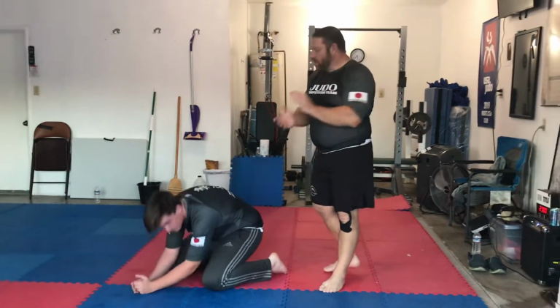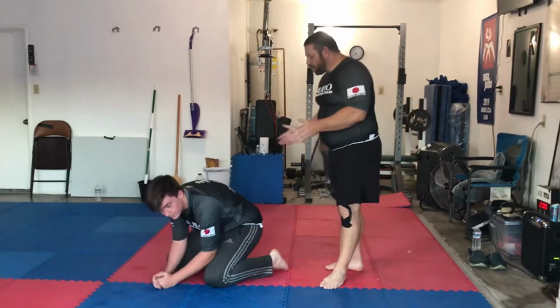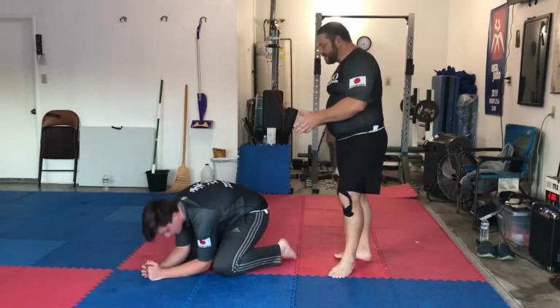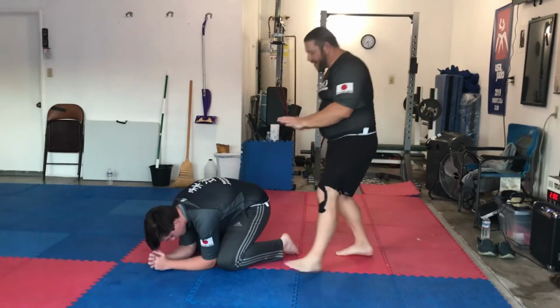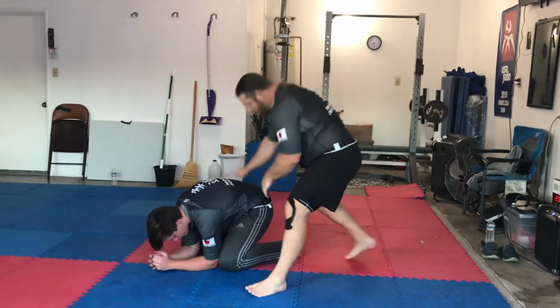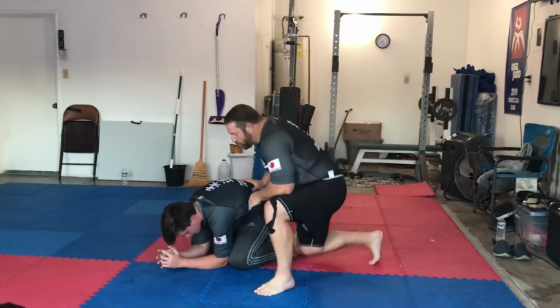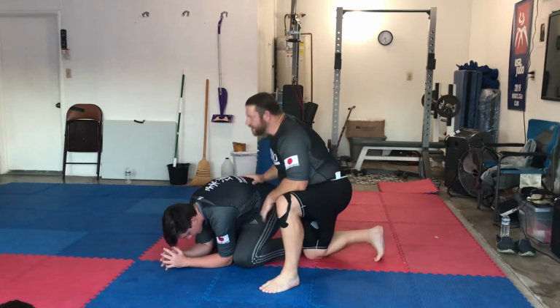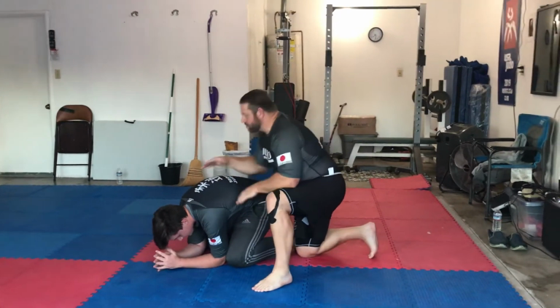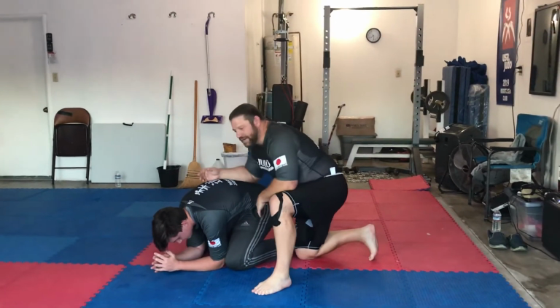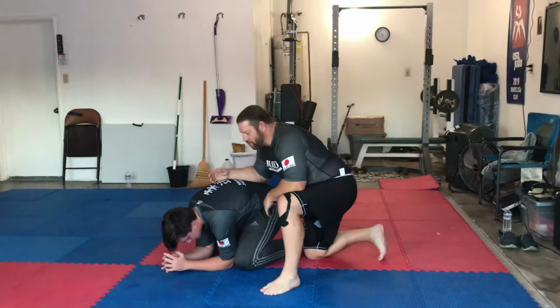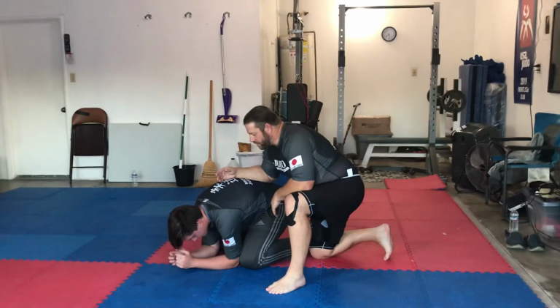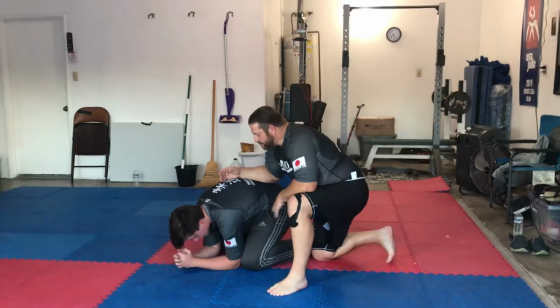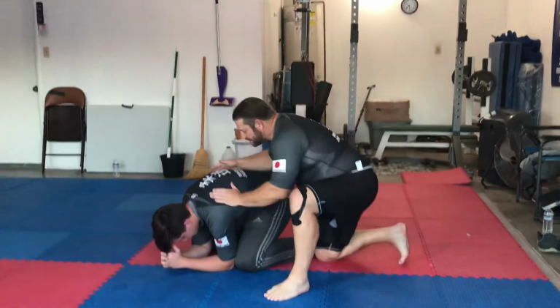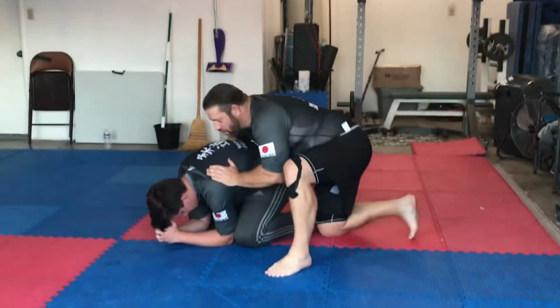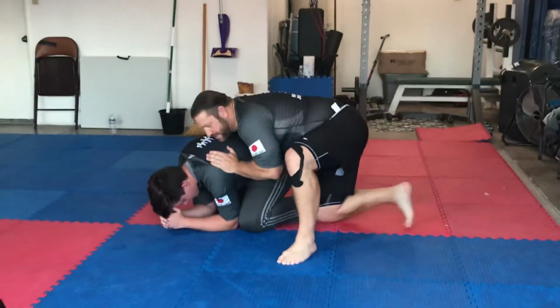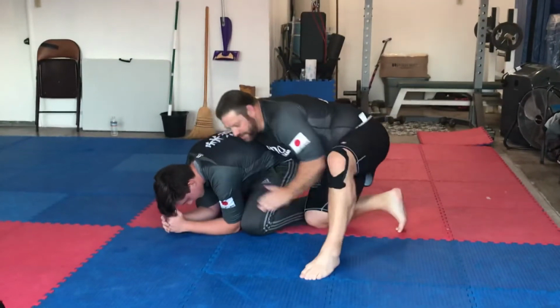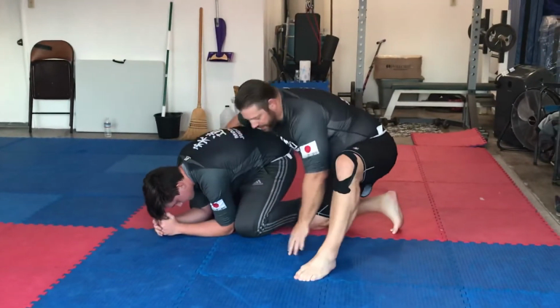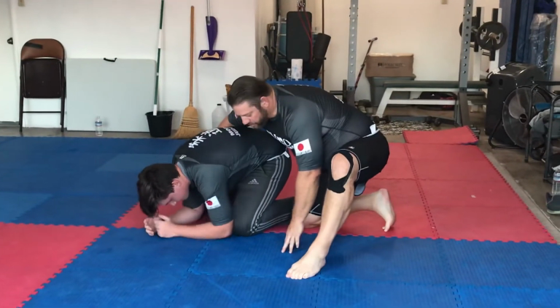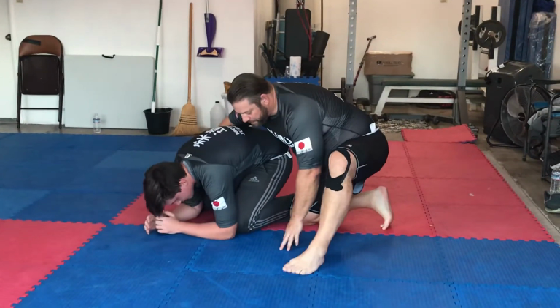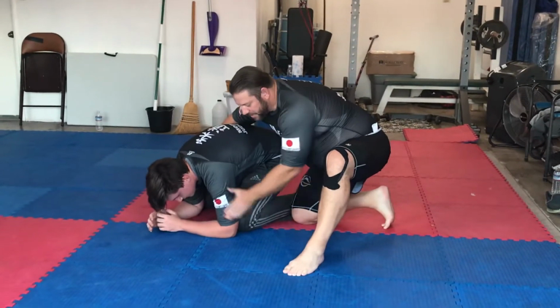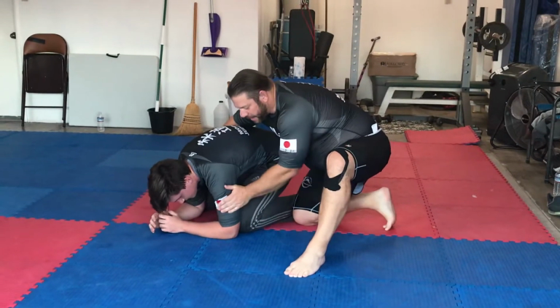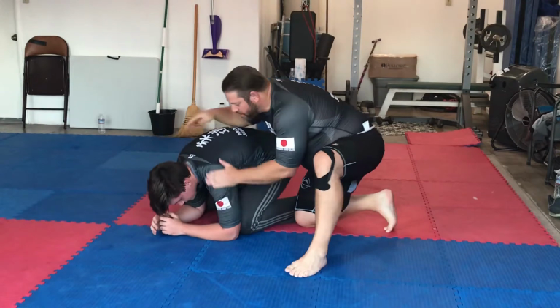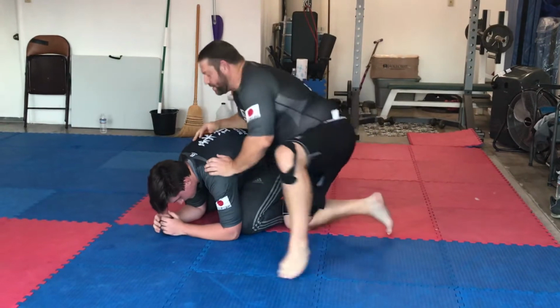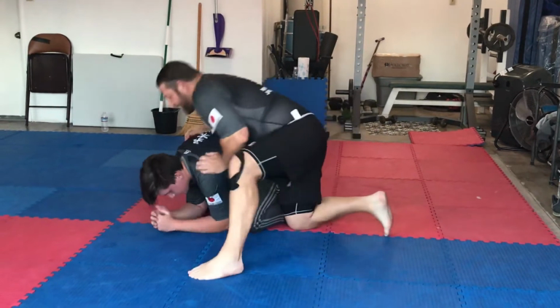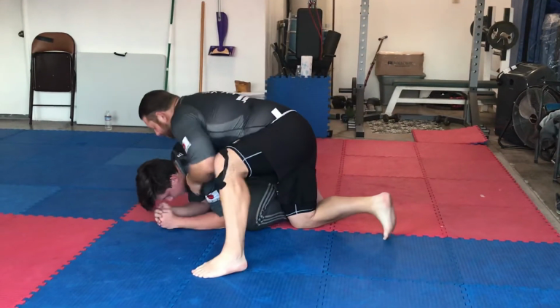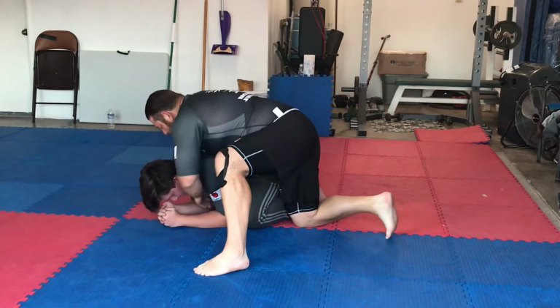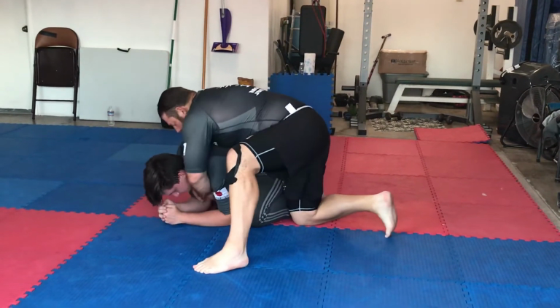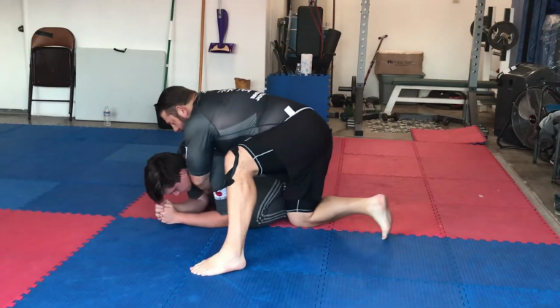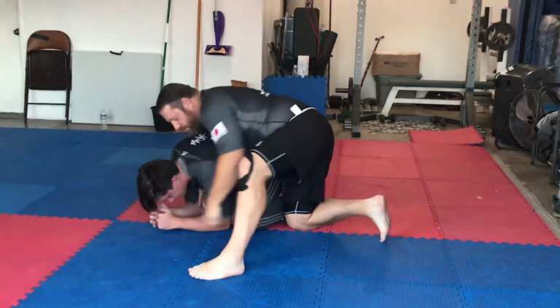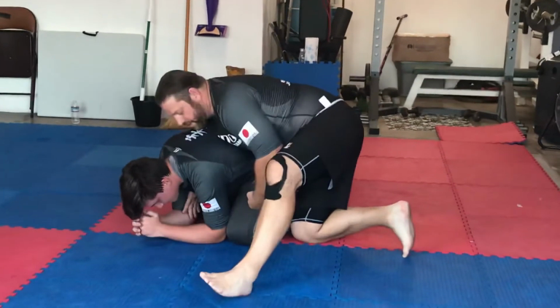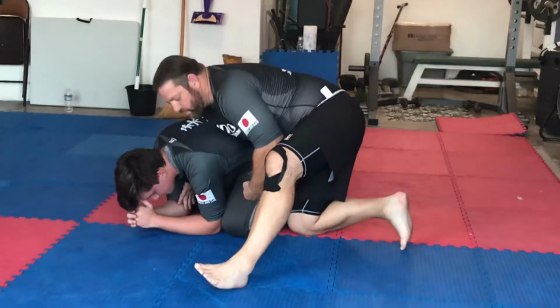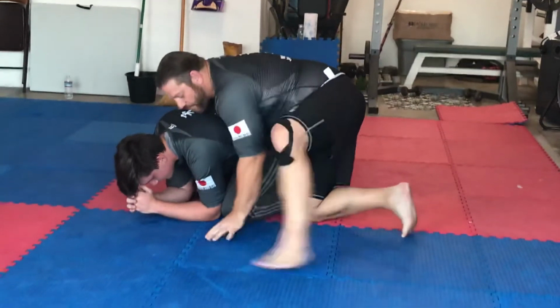We're going to go back down to the break. When we're in the turtle — gi or no-gi — we have a couple options. We can attack with the tight waist, breaking him down to a hip, taking the back. We can attack with seat belt control where we drive a knee in and take the back.